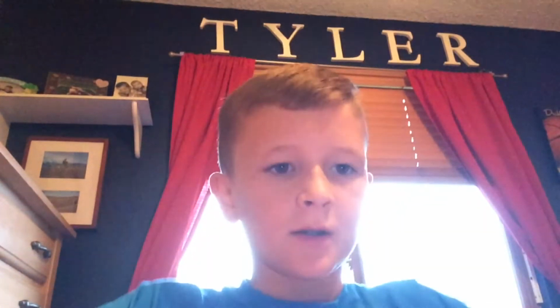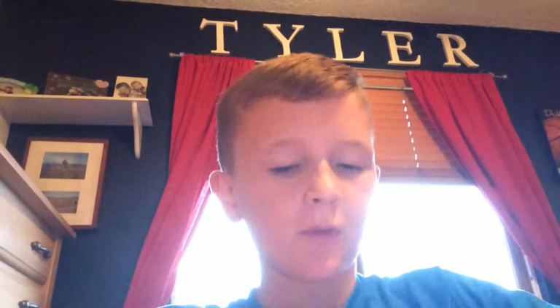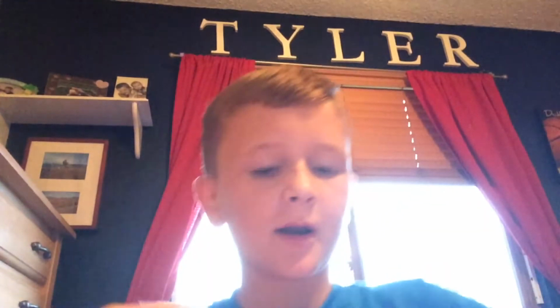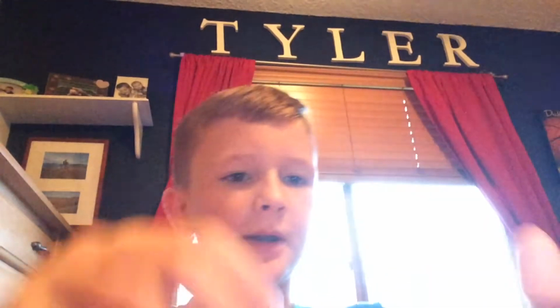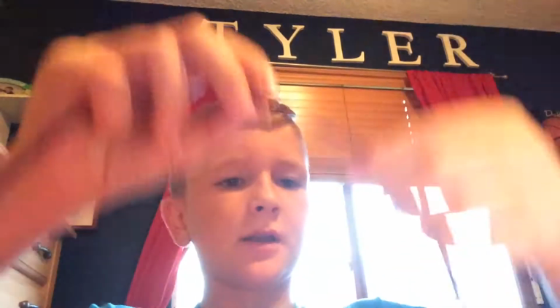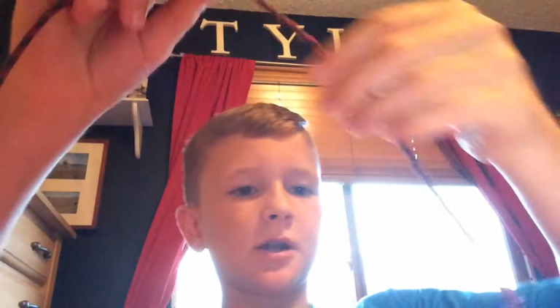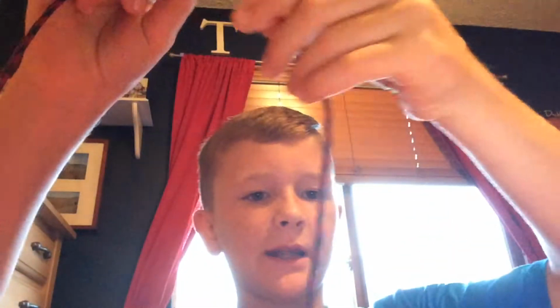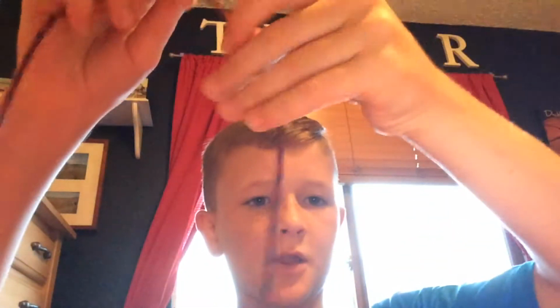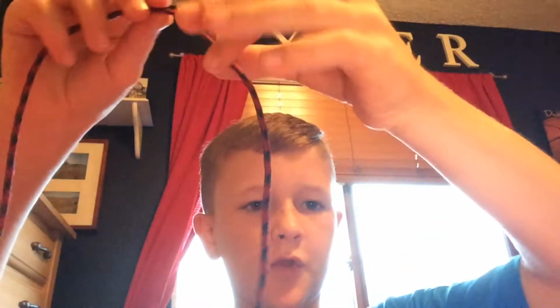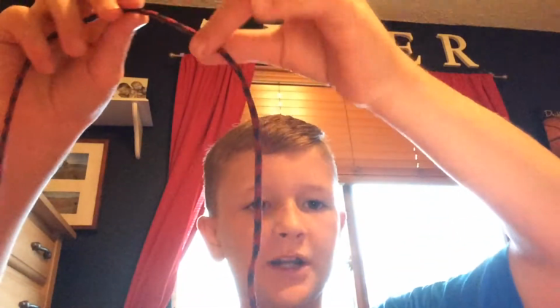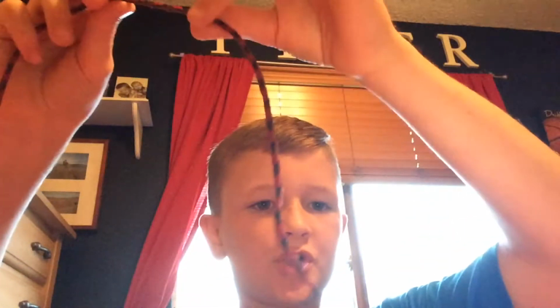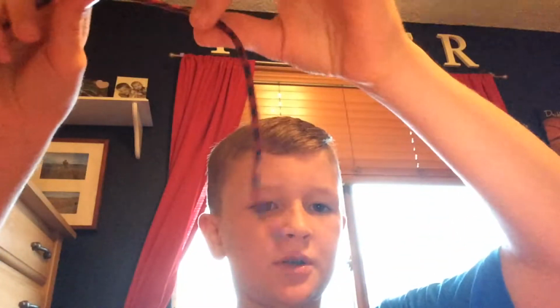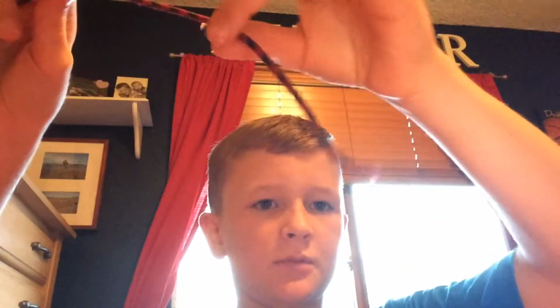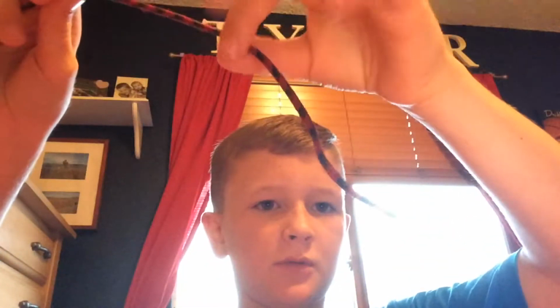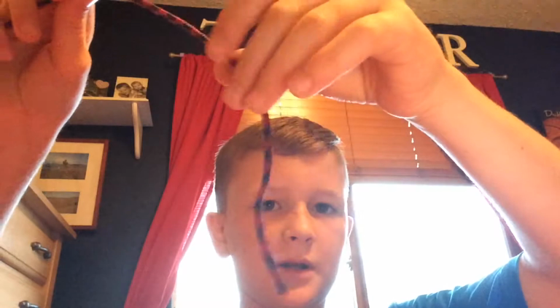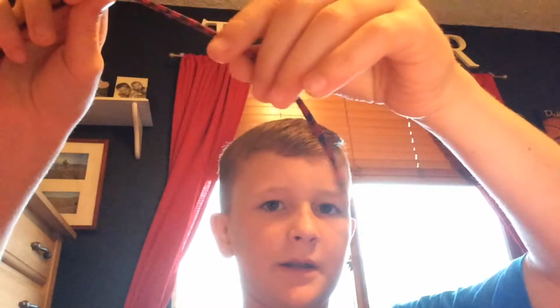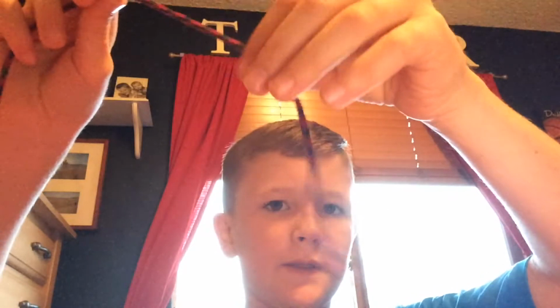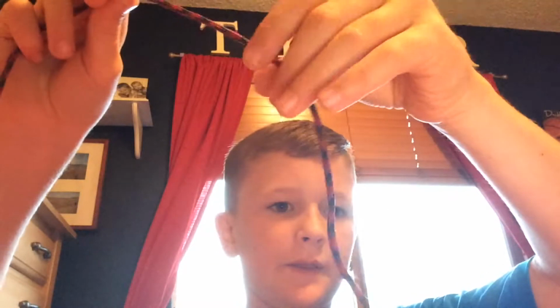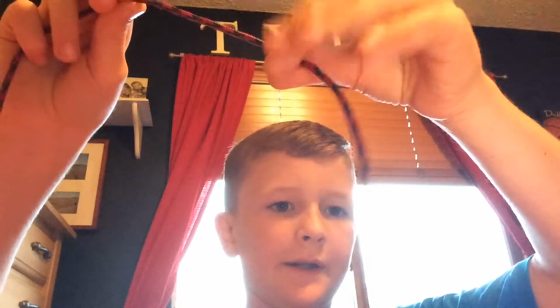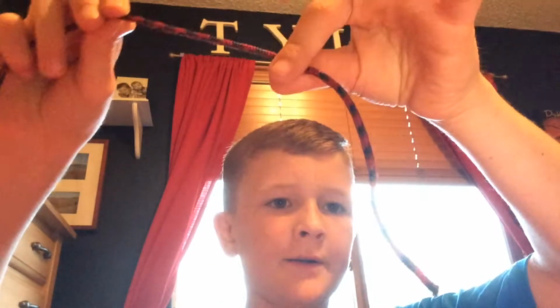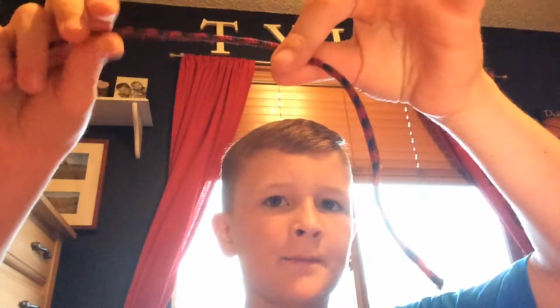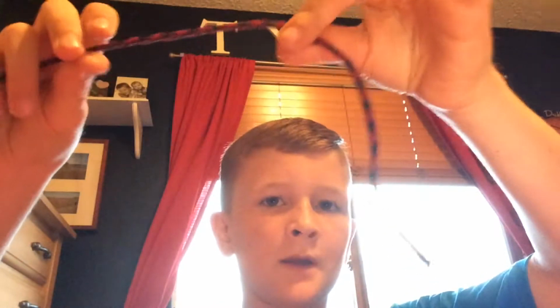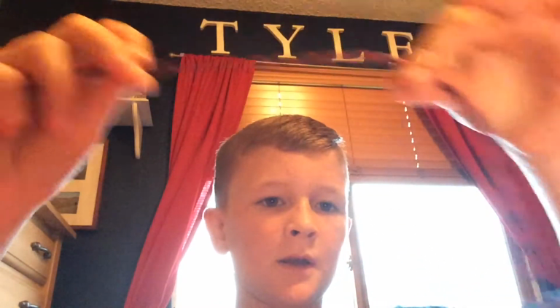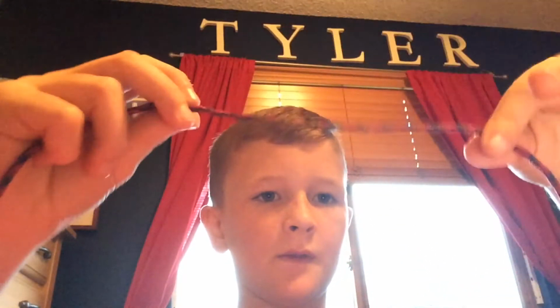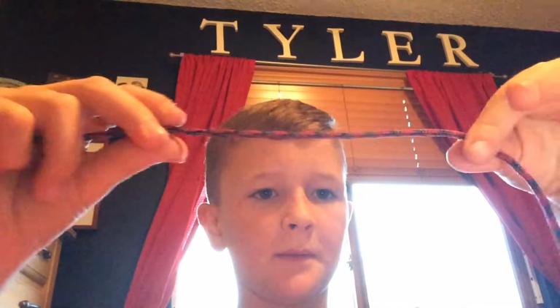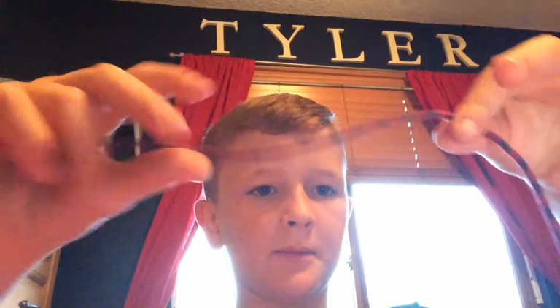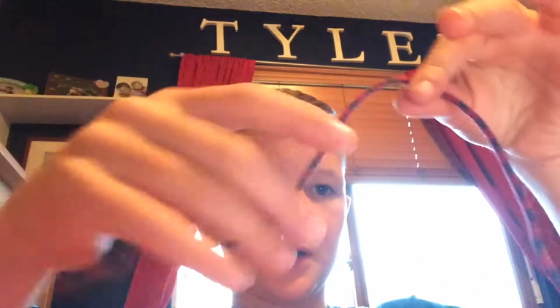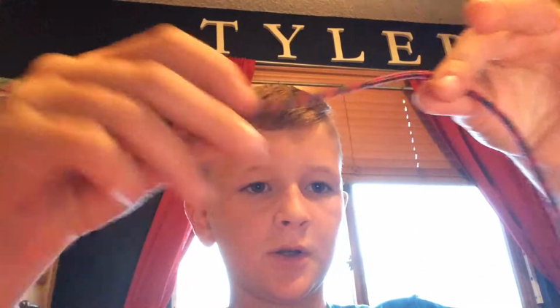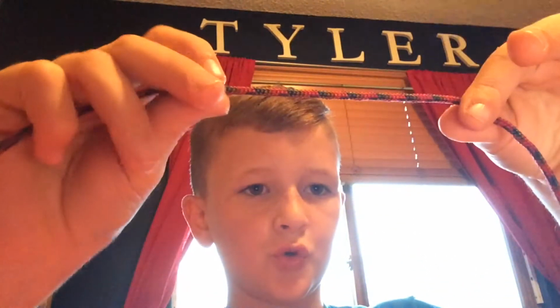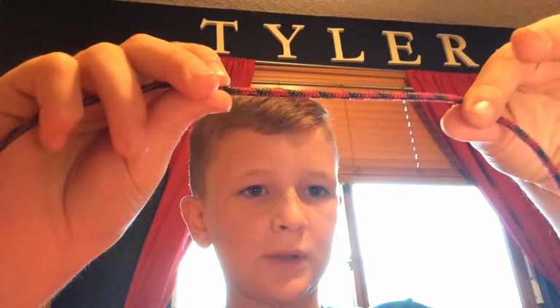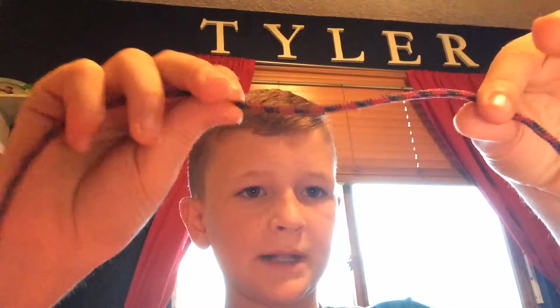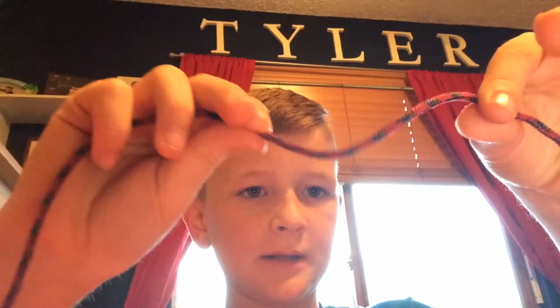What you're going to be doing is you're going to take about 3 inches, about right there. And then I'm going to be twisting it.